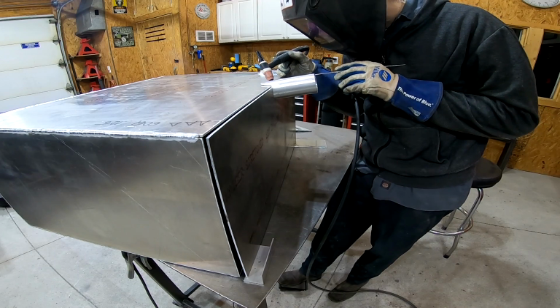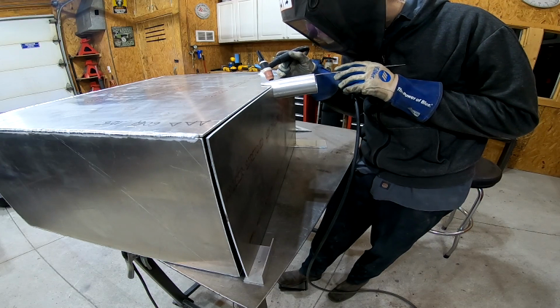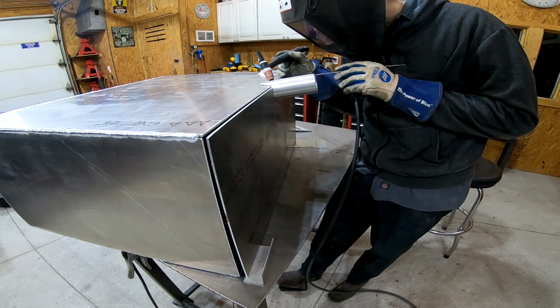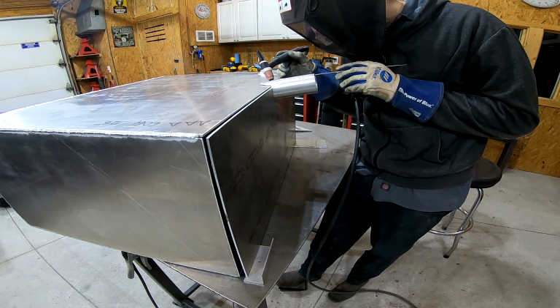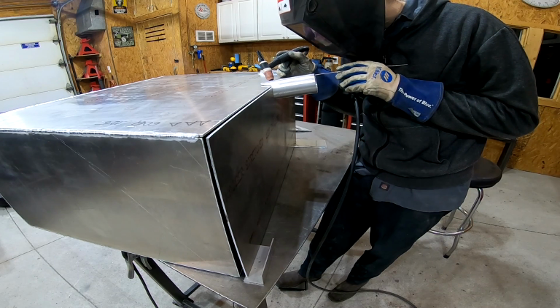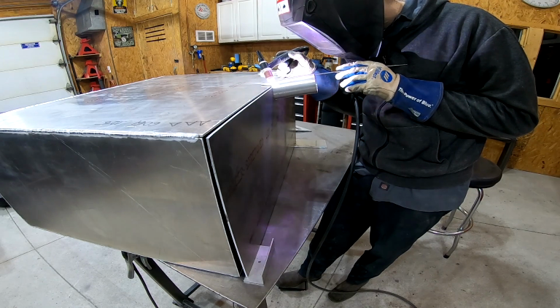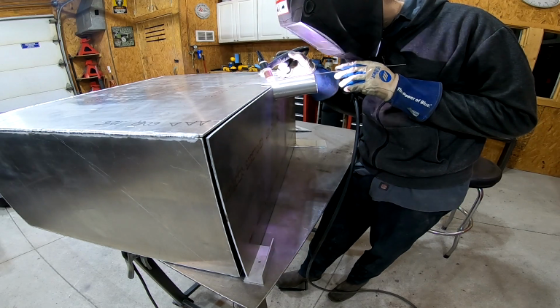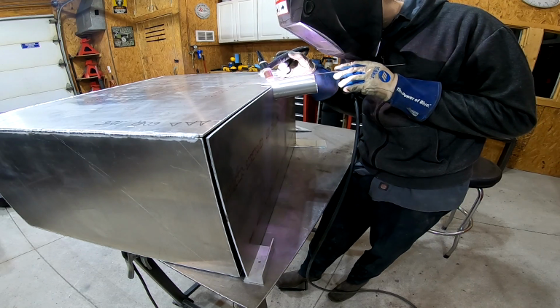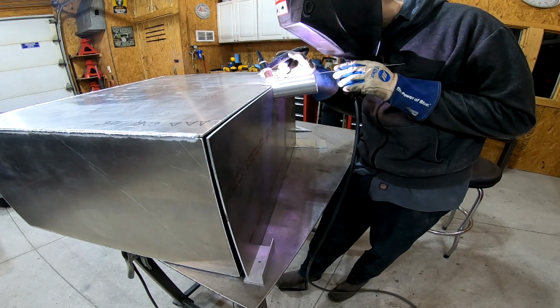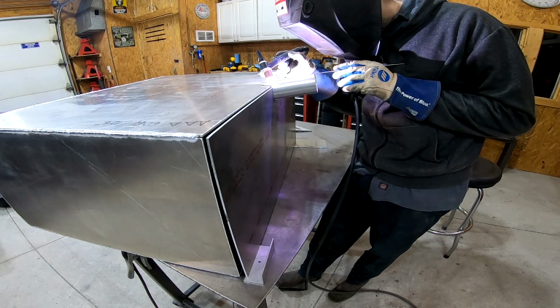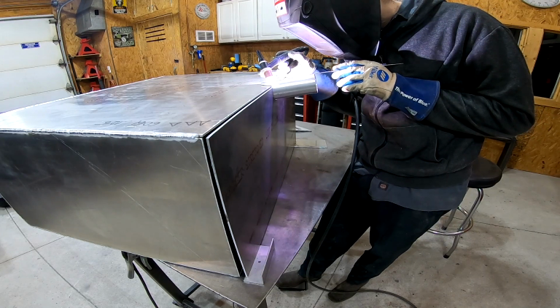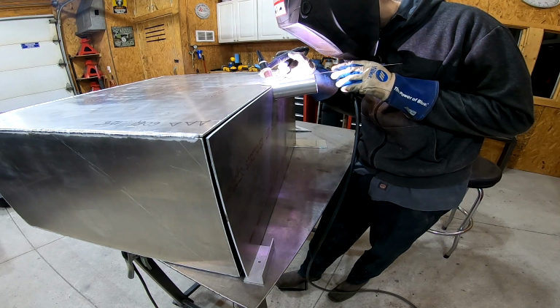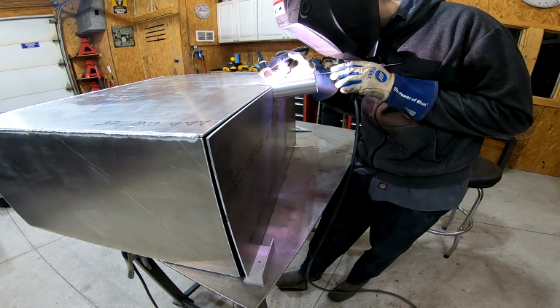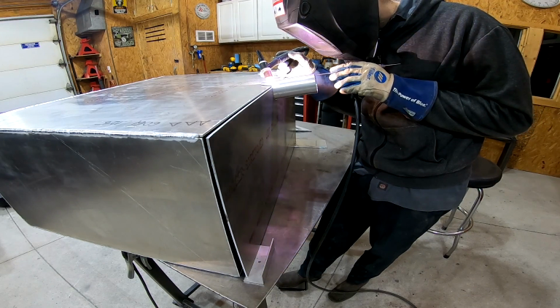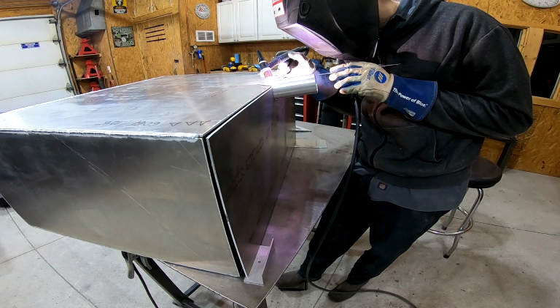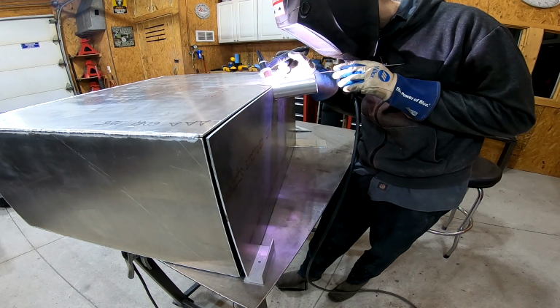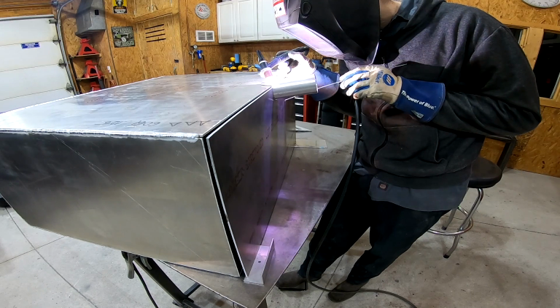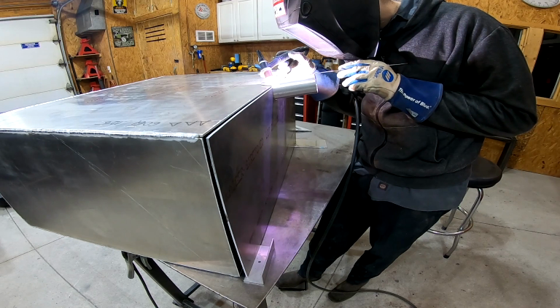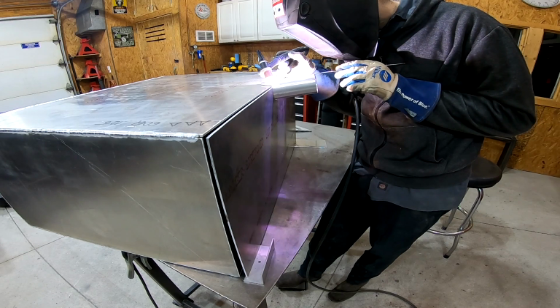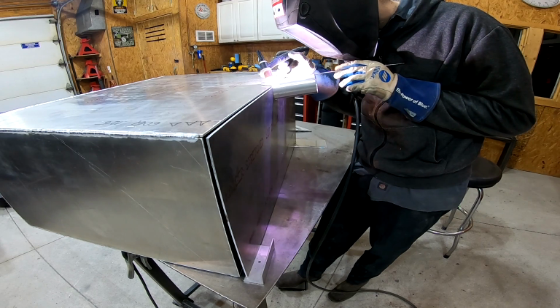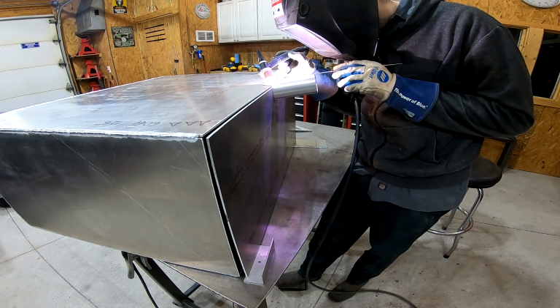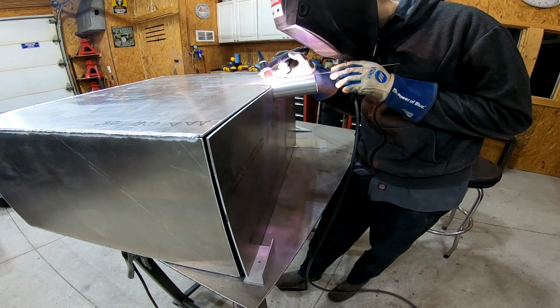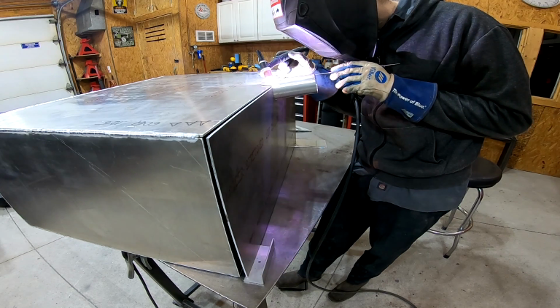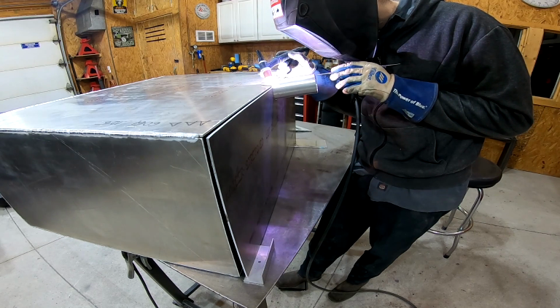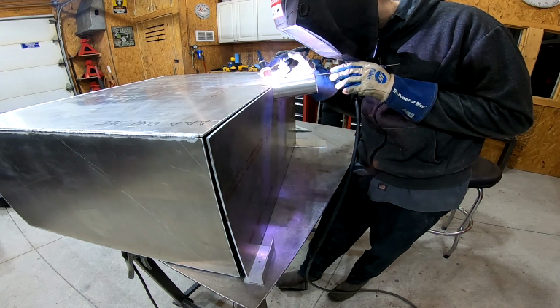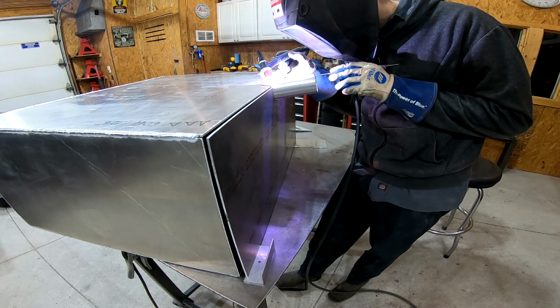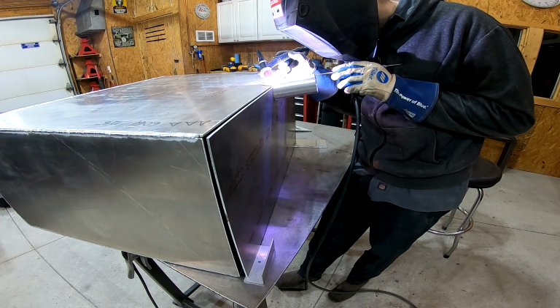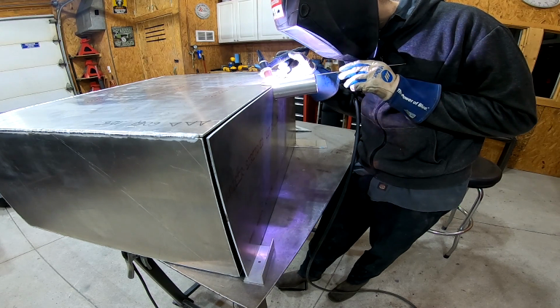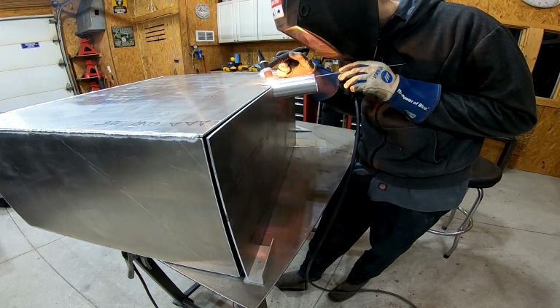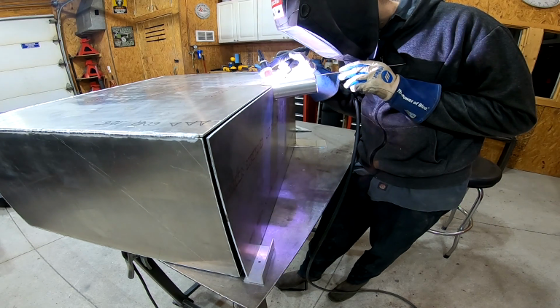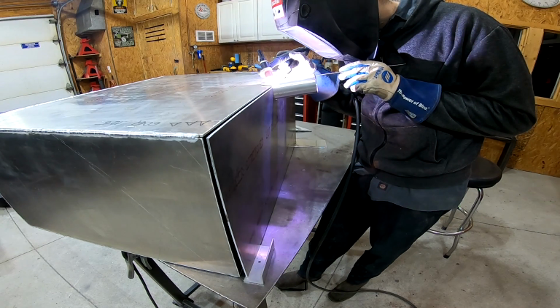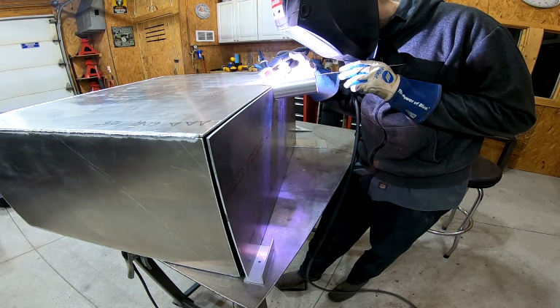Right here I'm welding the back of the fuel cell into place. That piece of 2-inch tube is going to be the filler neck for the fuel cell, which will attach to the fuel cap once I build the bed.